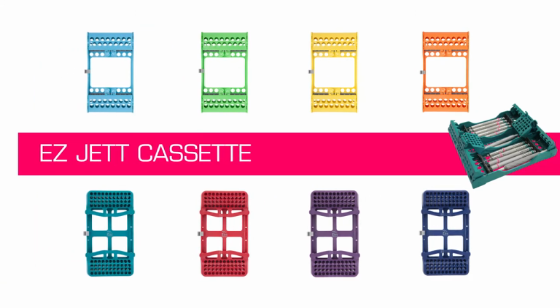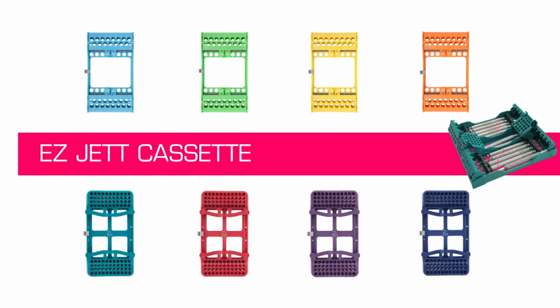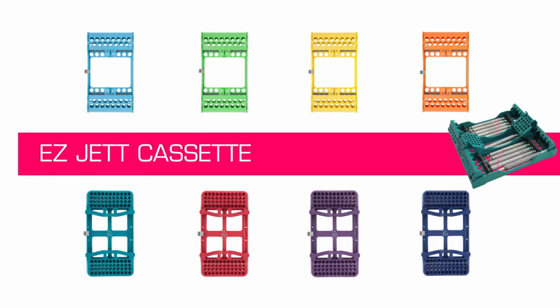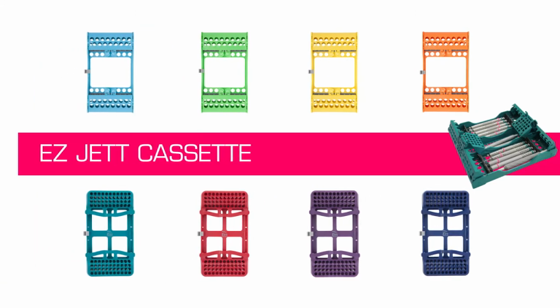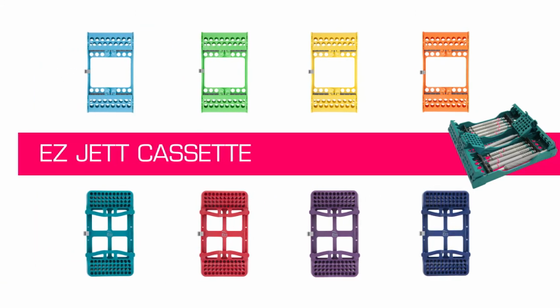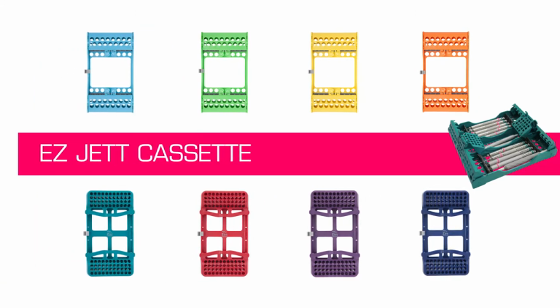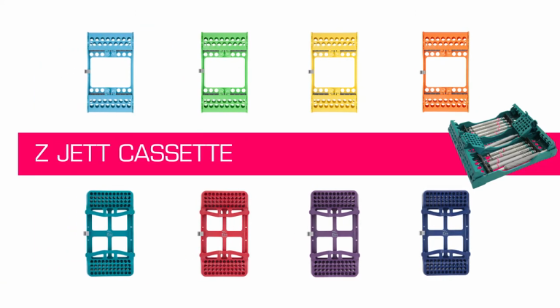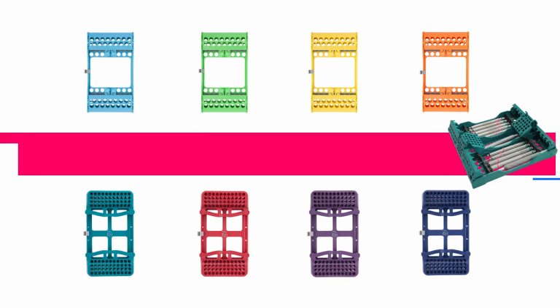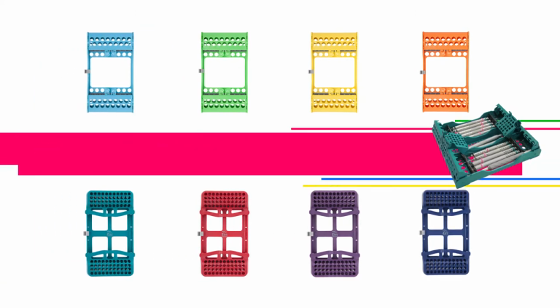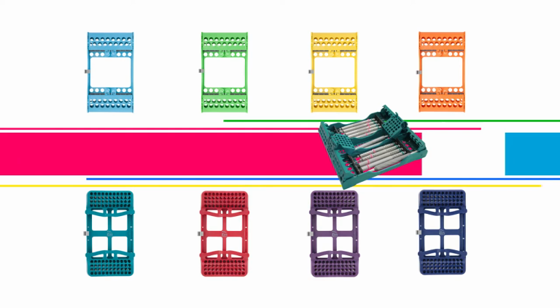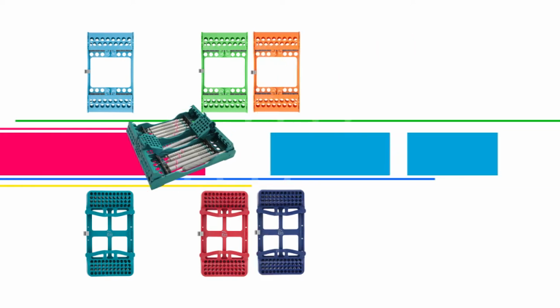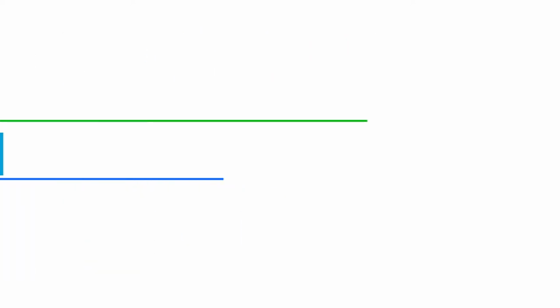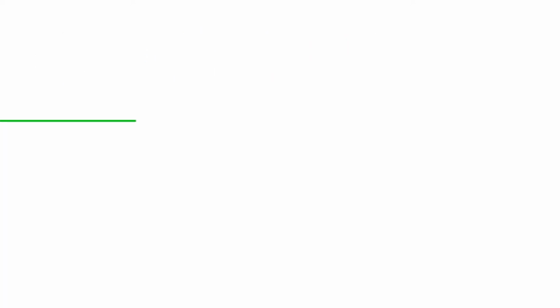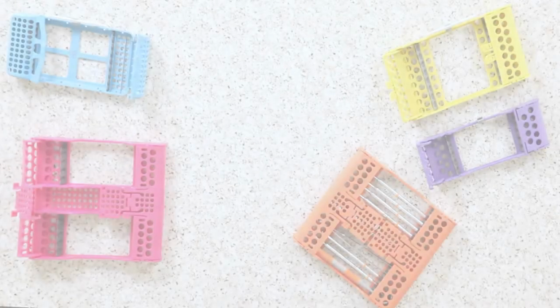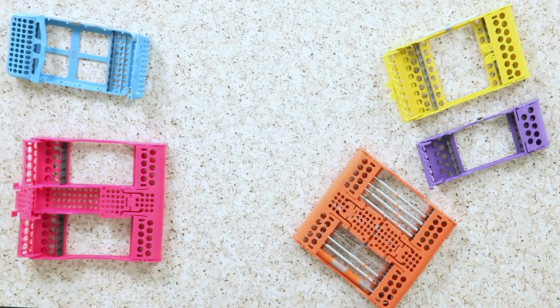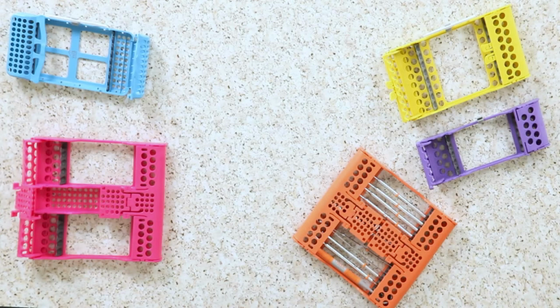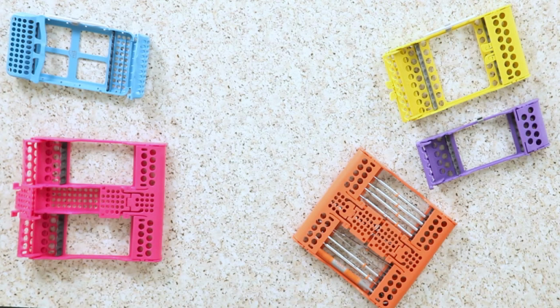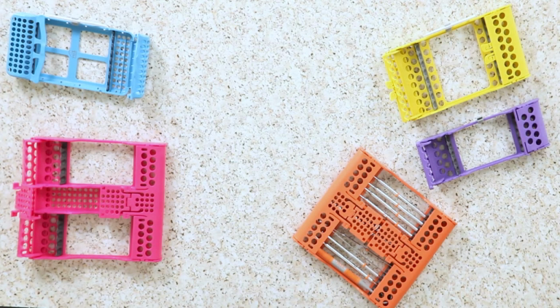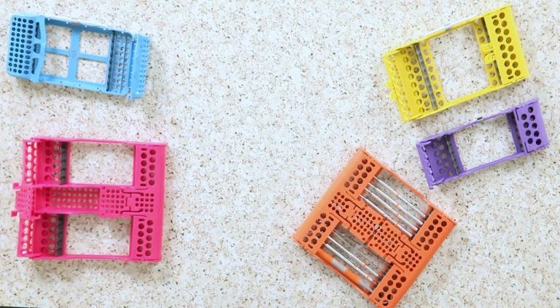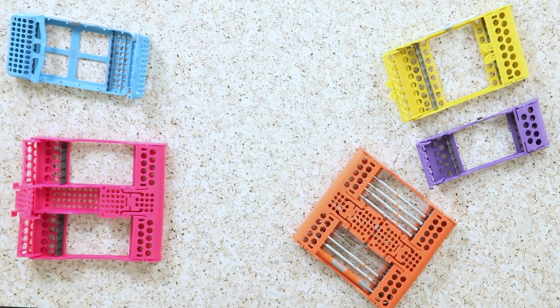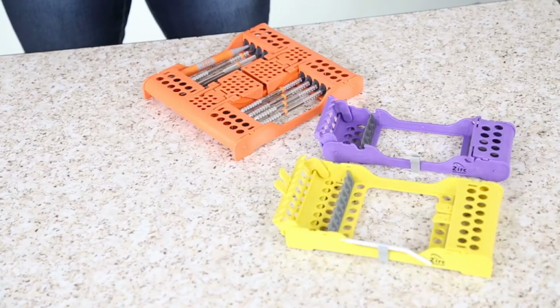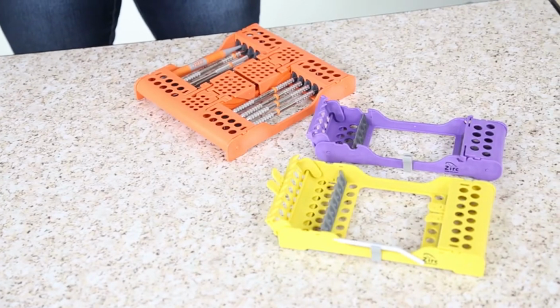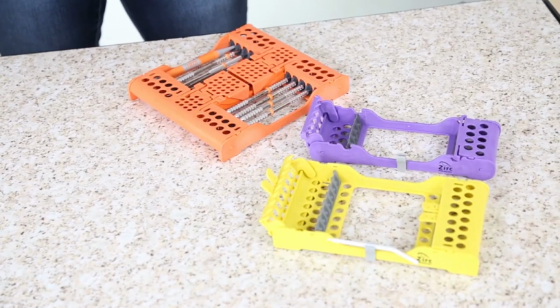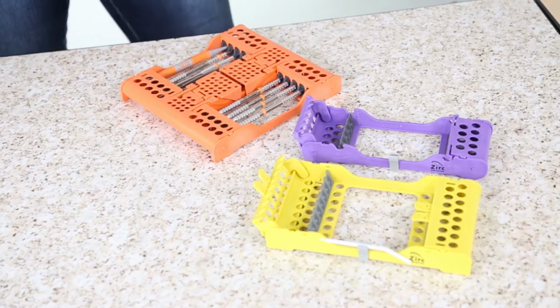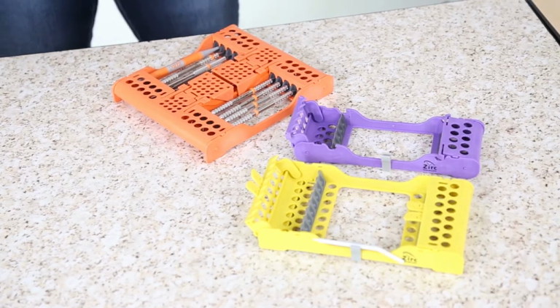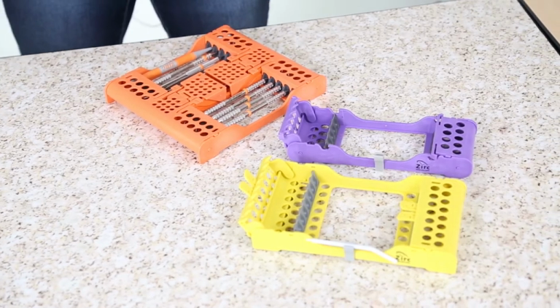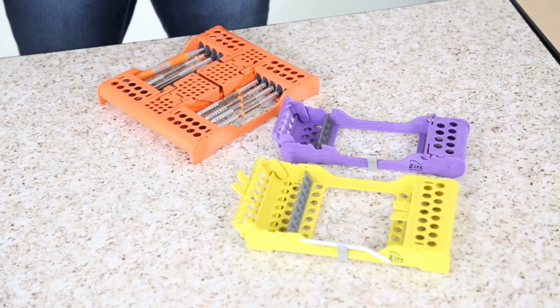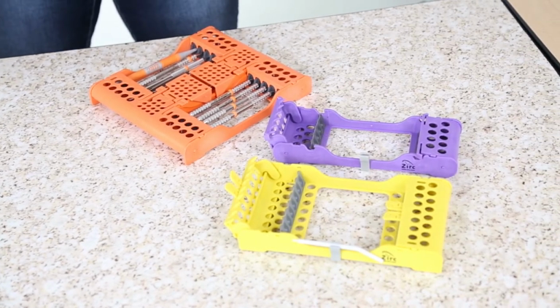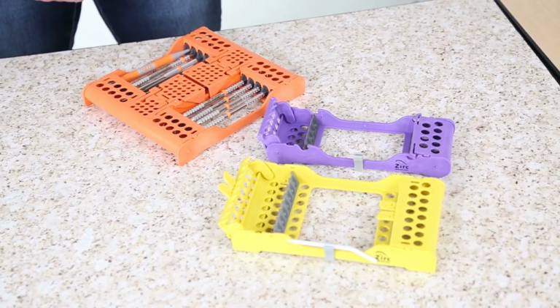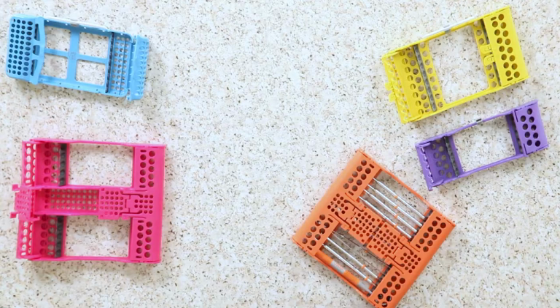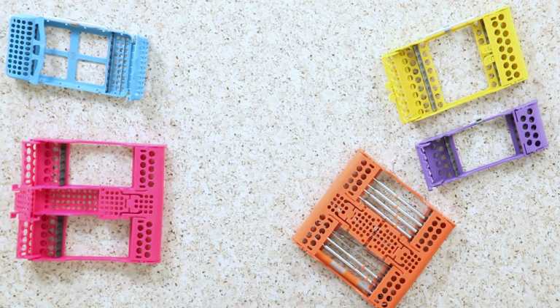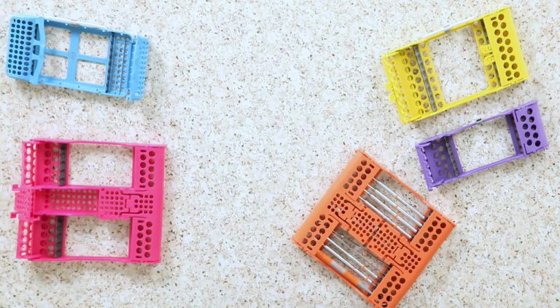Hello. Today I'm going to introduce you to Zerk's family of EasyJet cassettes. The cassettes are used to house your instruments from the procedure table through the sterilization process. They come in four different sizes.